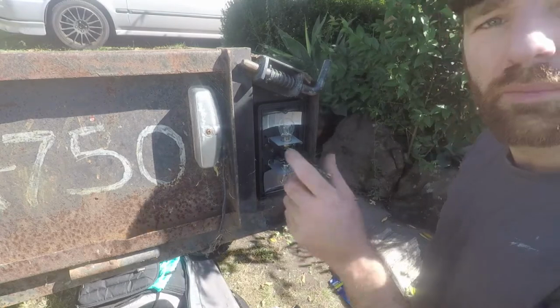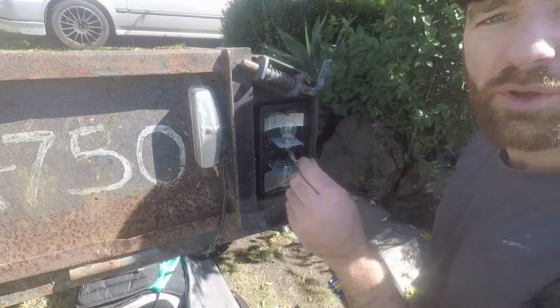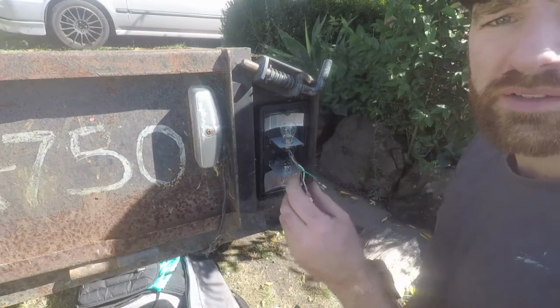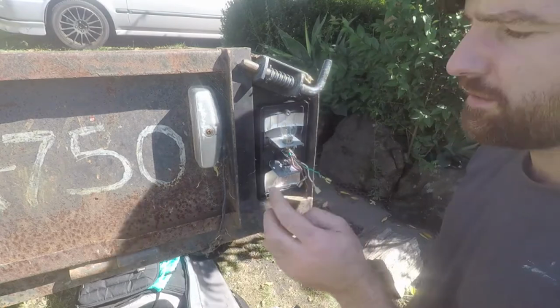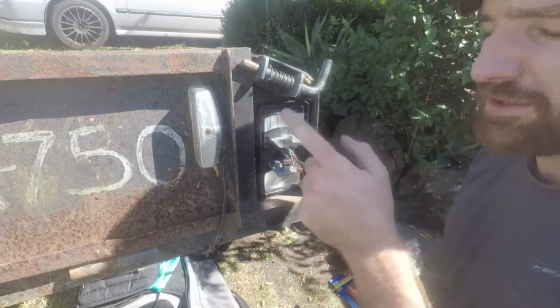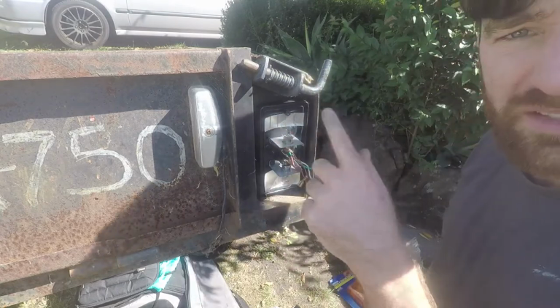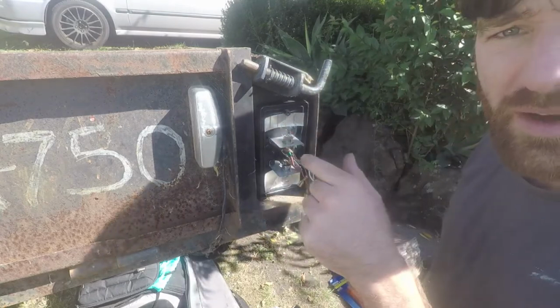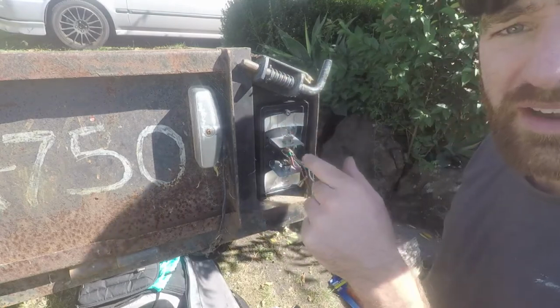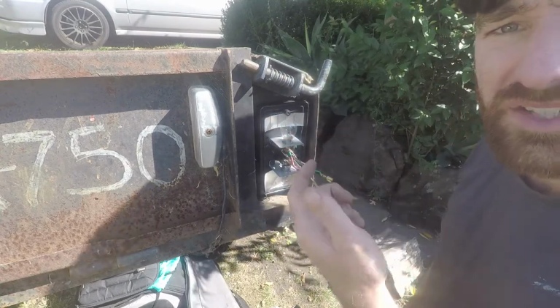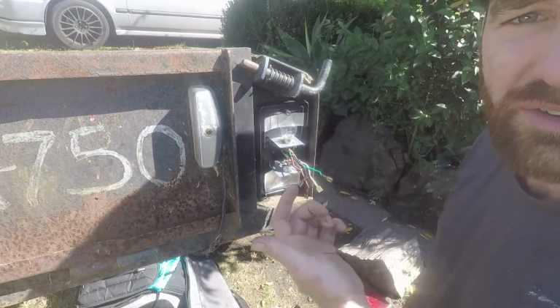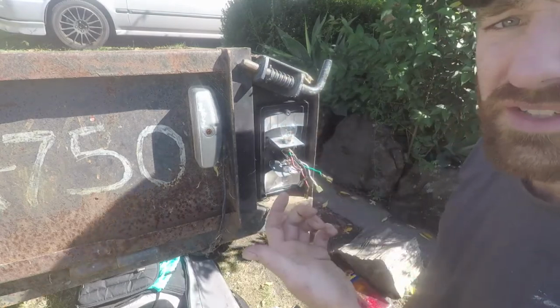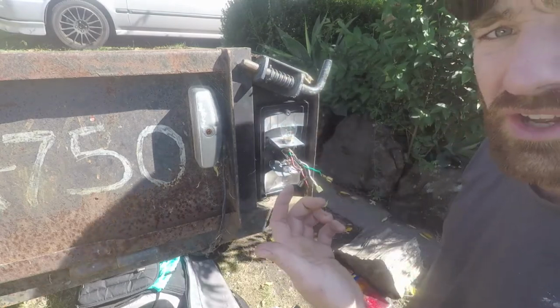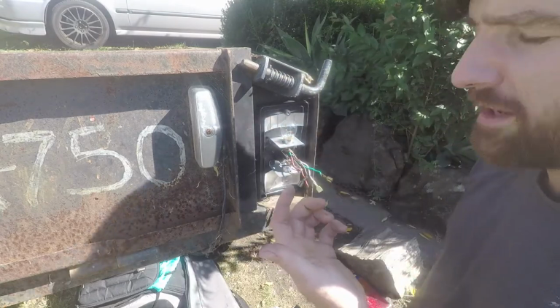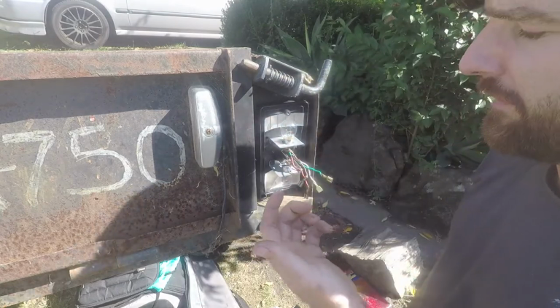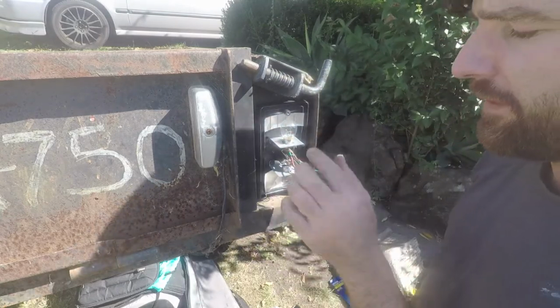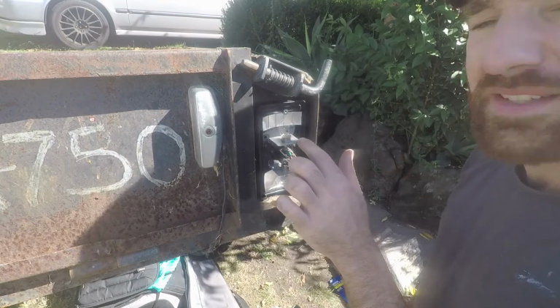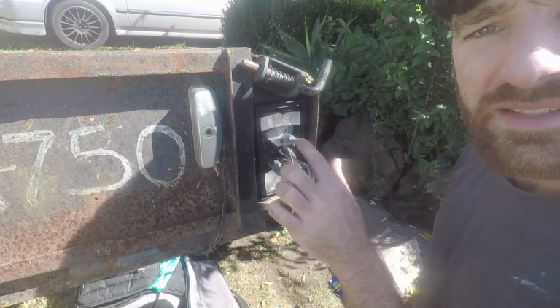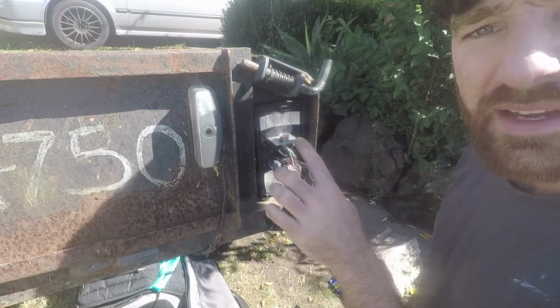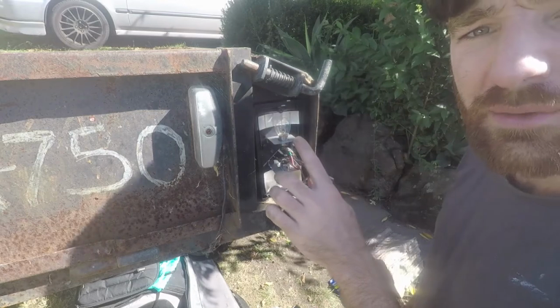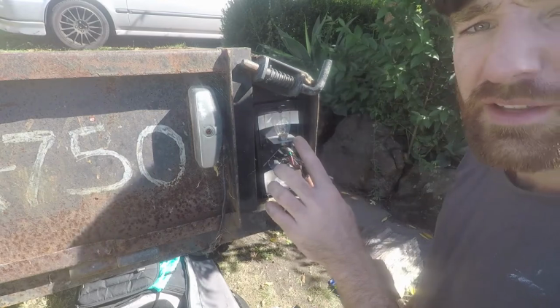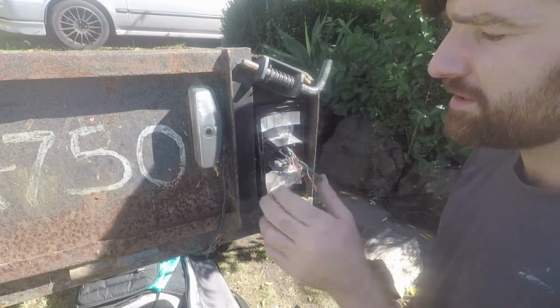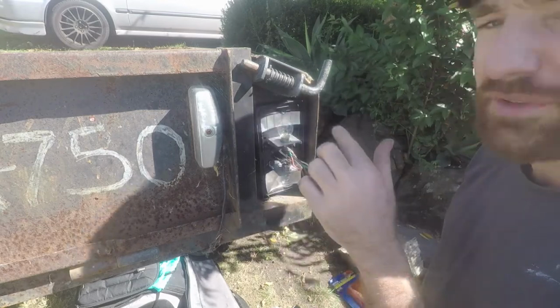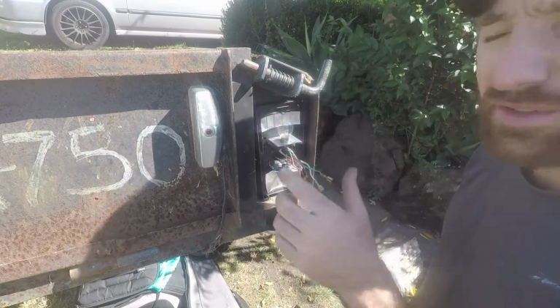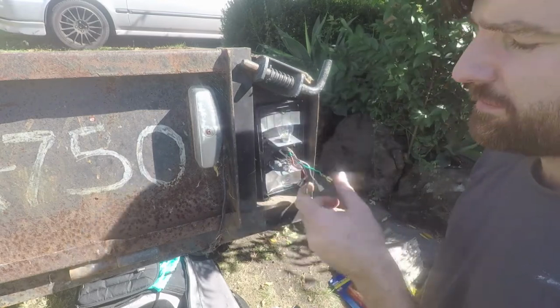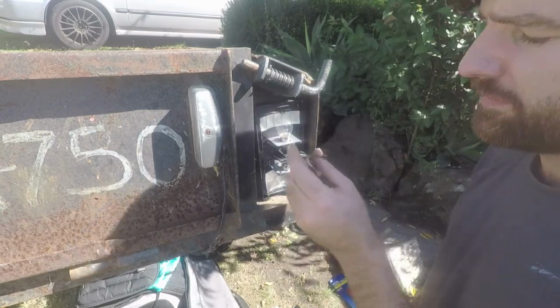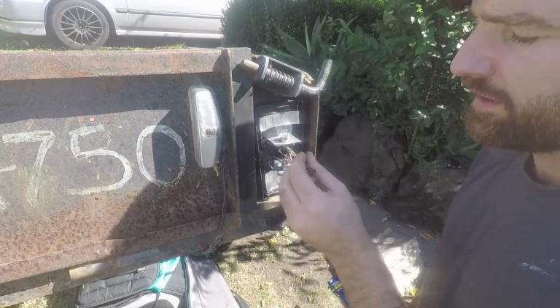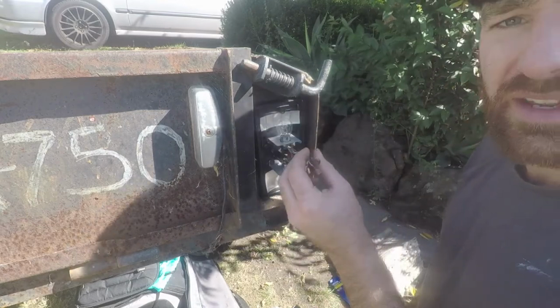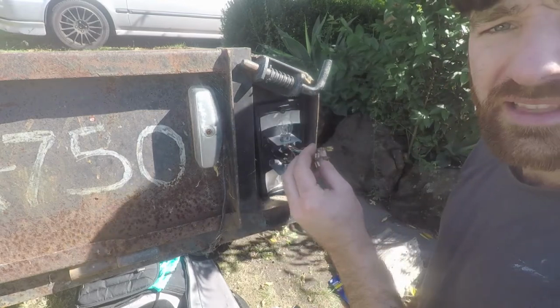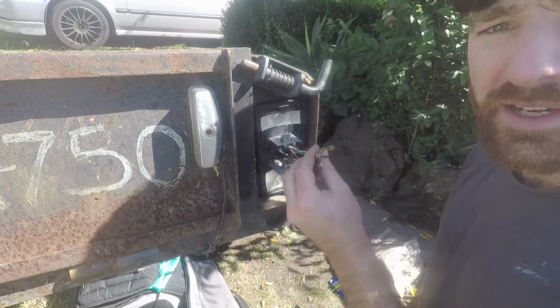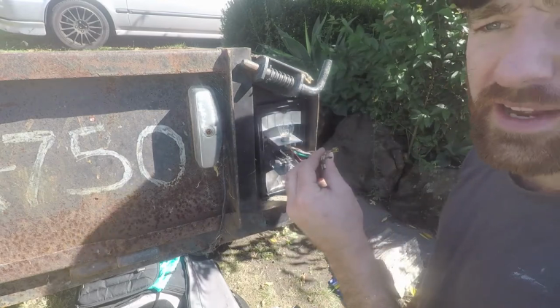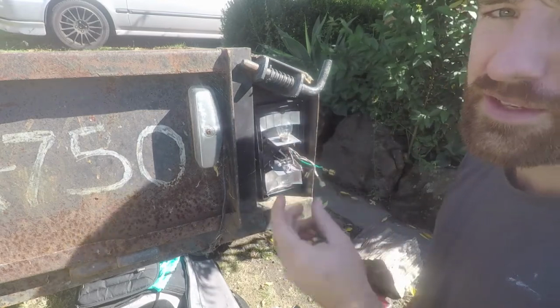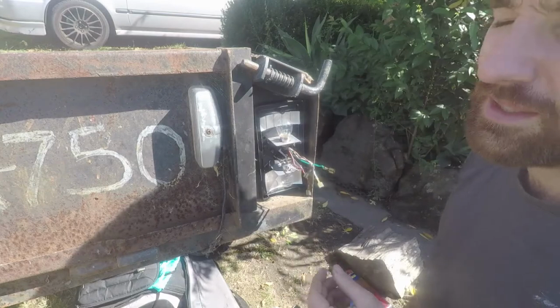Pull your wires through, make sure this is the right way around — just check your photos that you took earlier. Once this is roughly in position, we'll put the screws in, then we can connect these wires back up and that should be it.